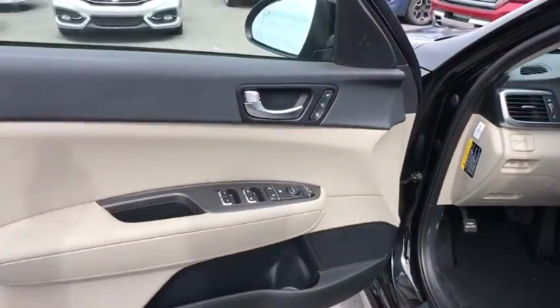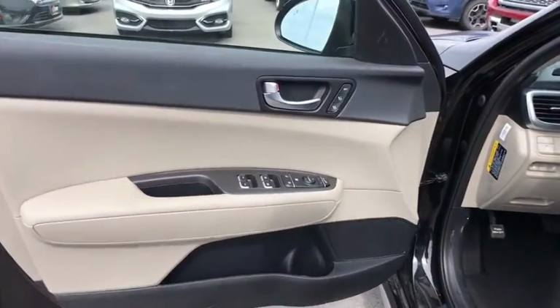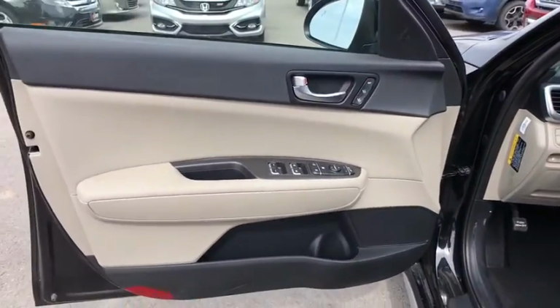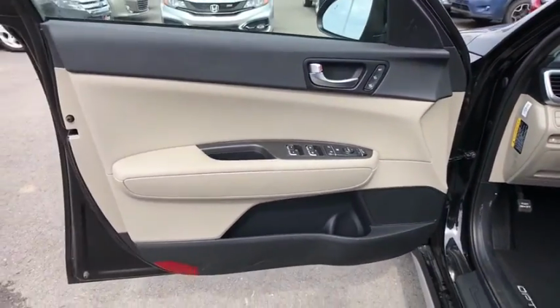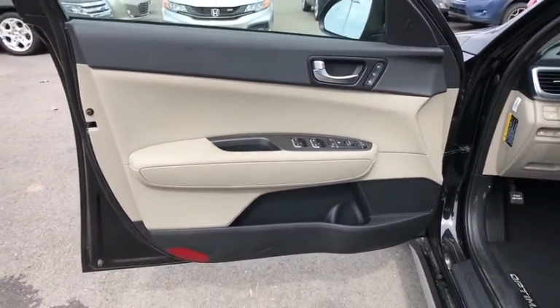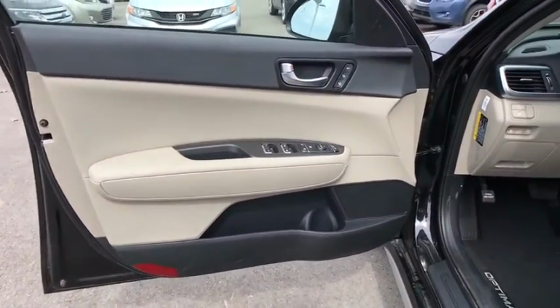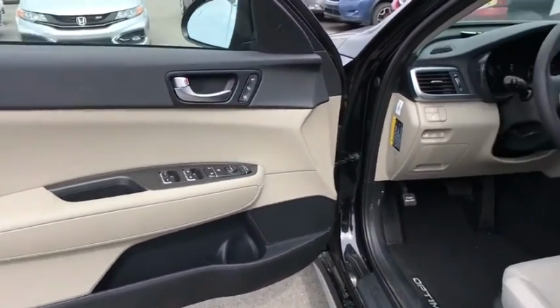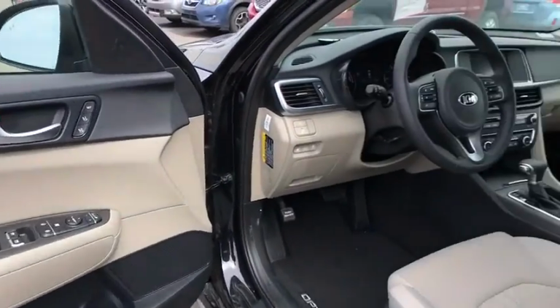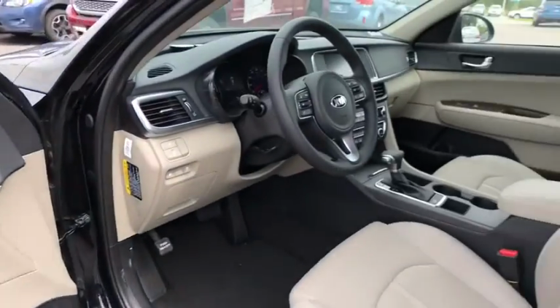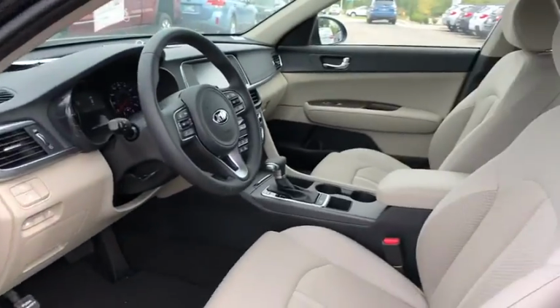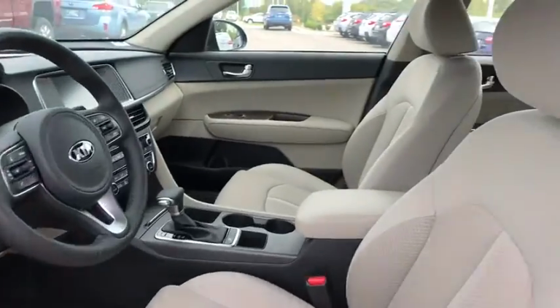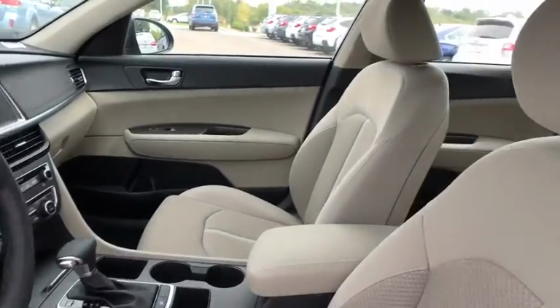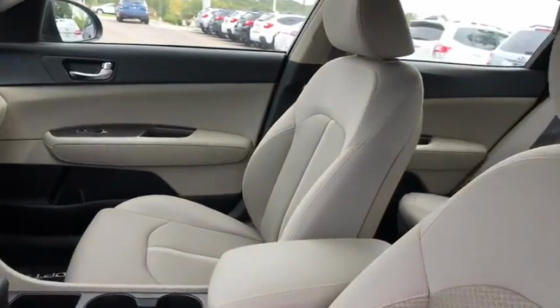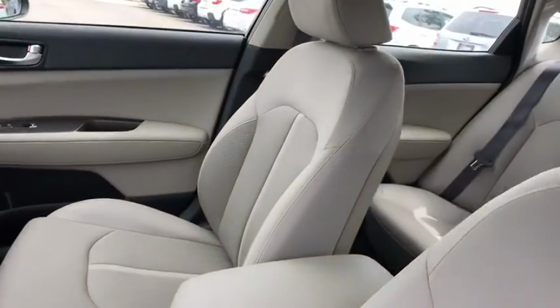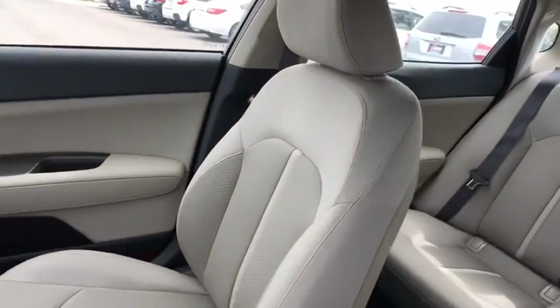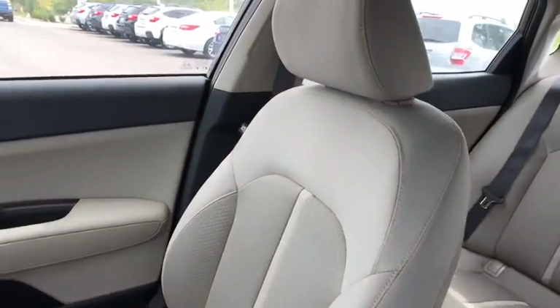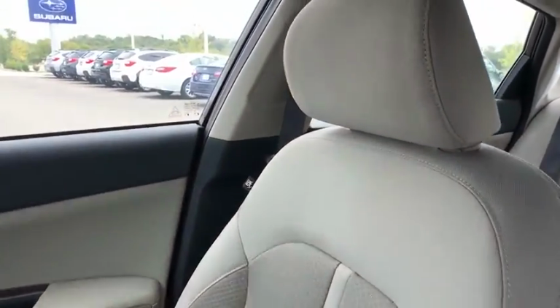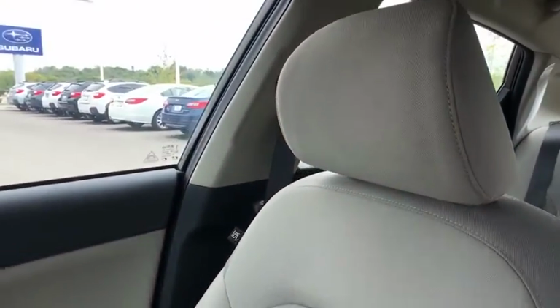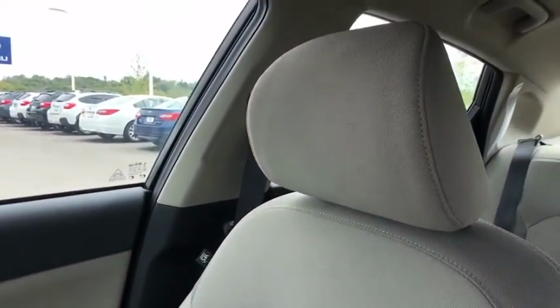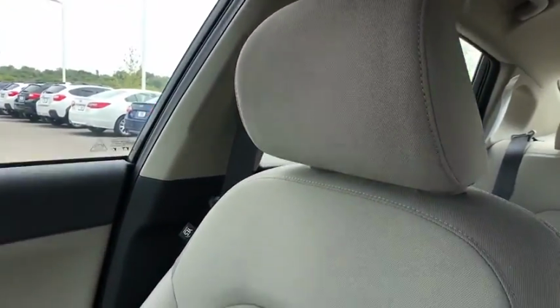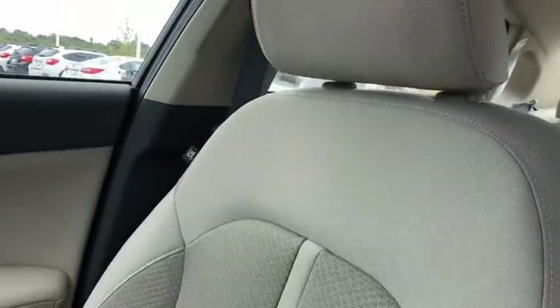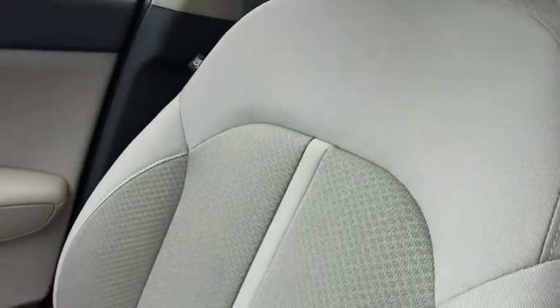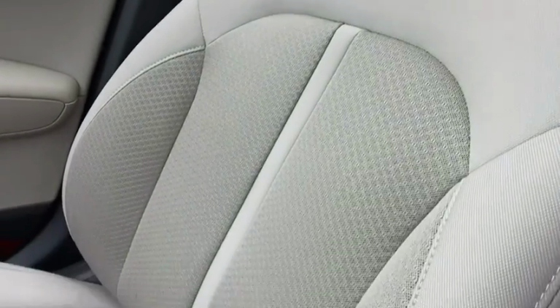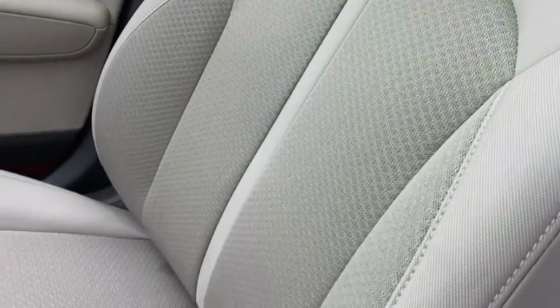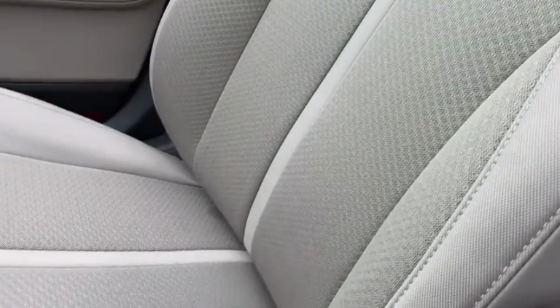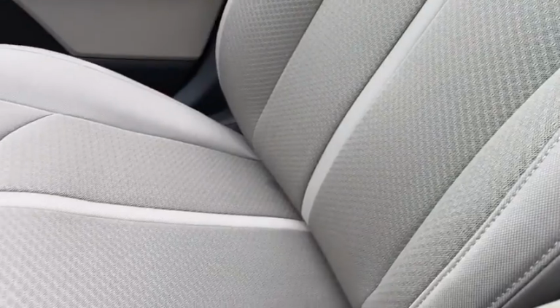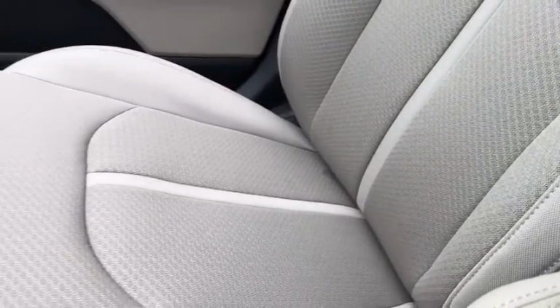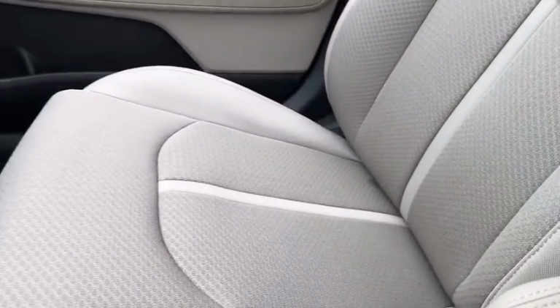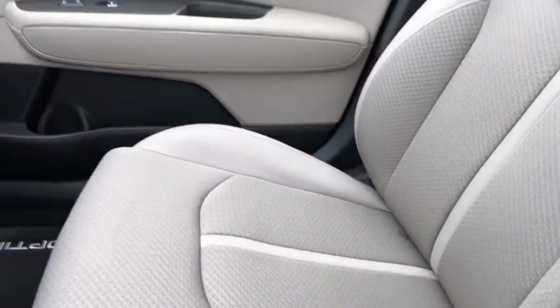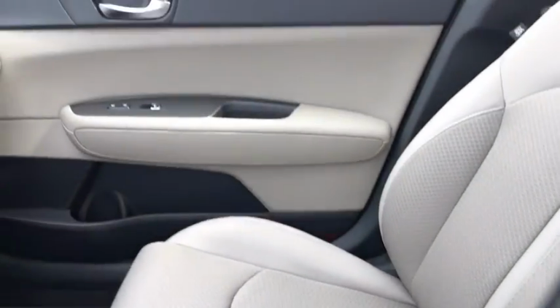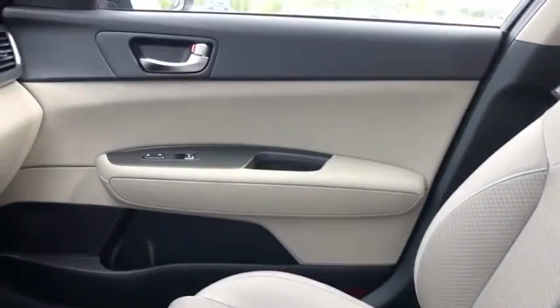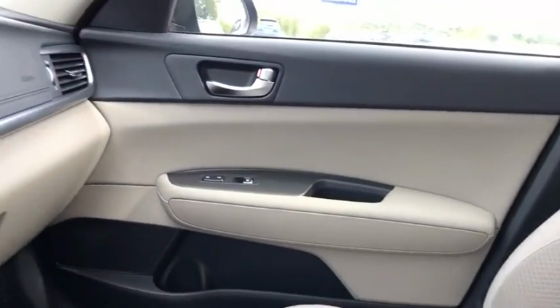Adjustable steering wheel. Aluminum wheels. Cruise control. Four-wheel disc brakes. Keyless start. Hard disk drive media storage. AM-FM stereo radio. Rear defrost. Front wheel drive.